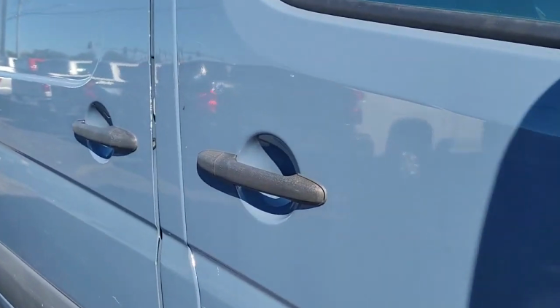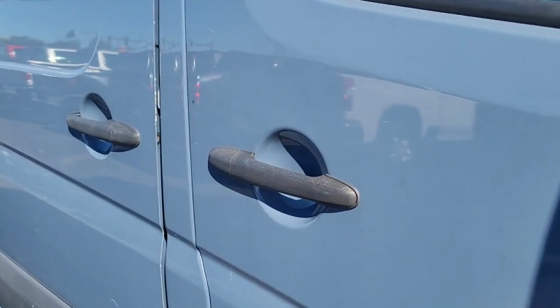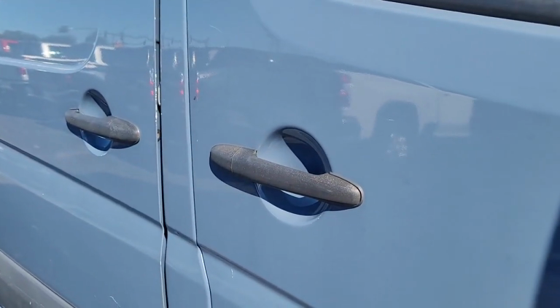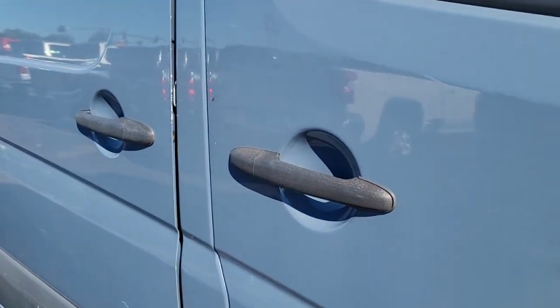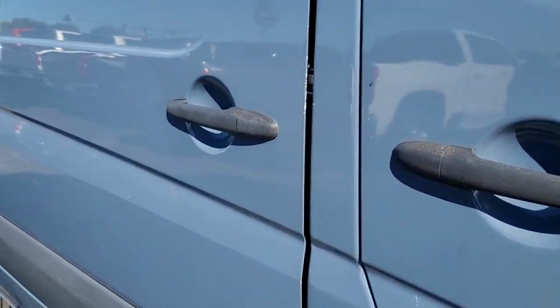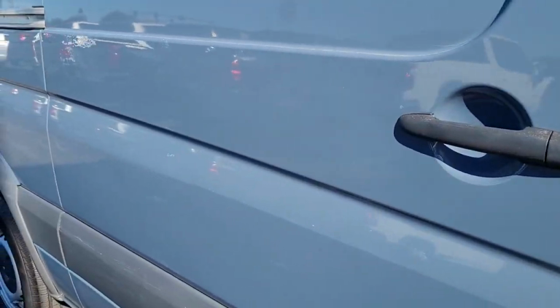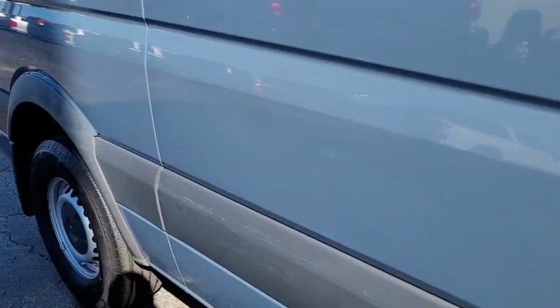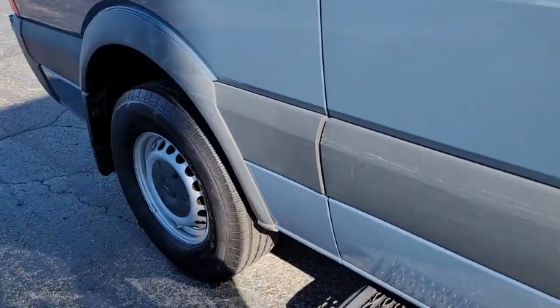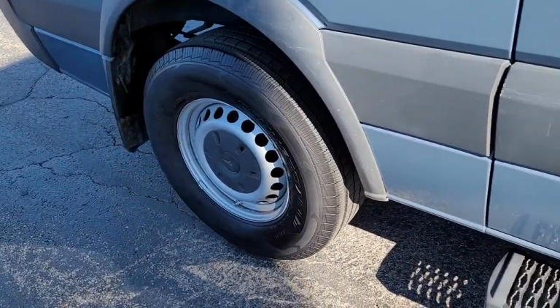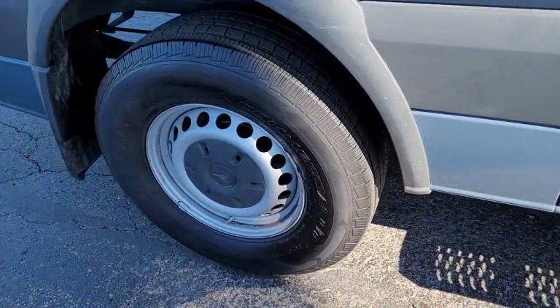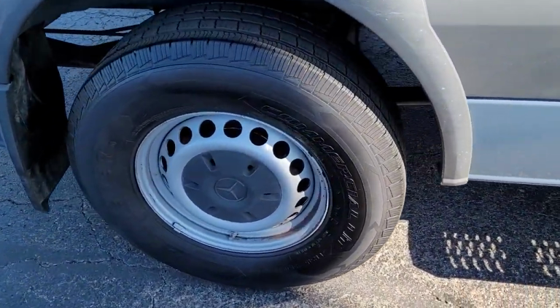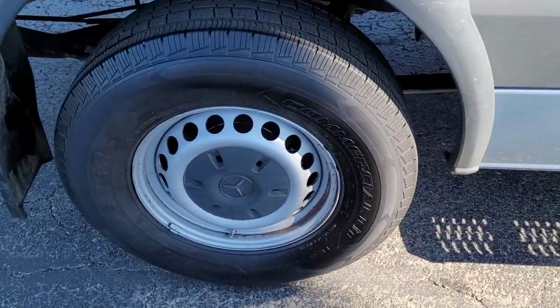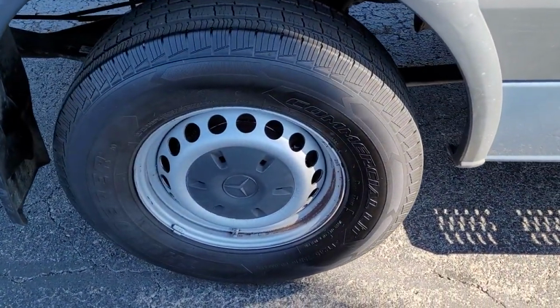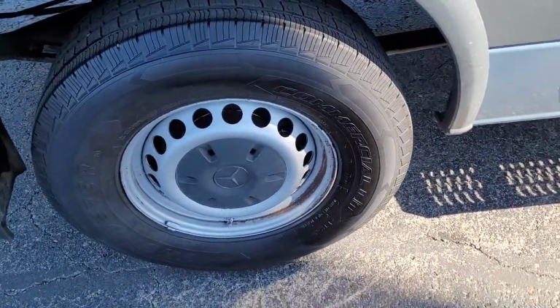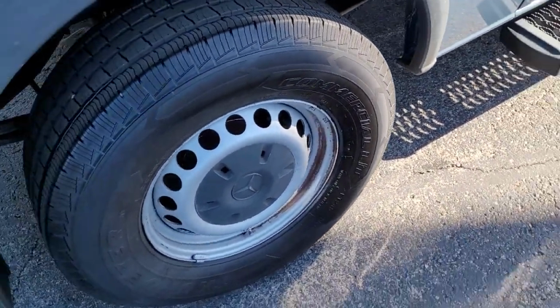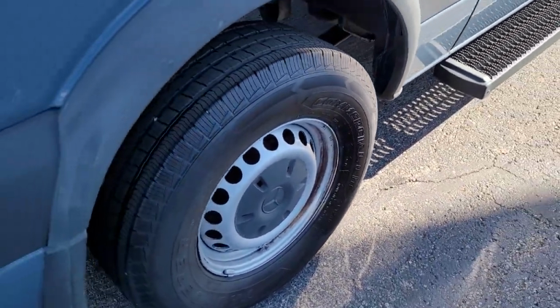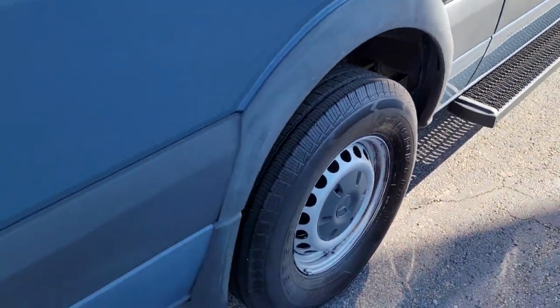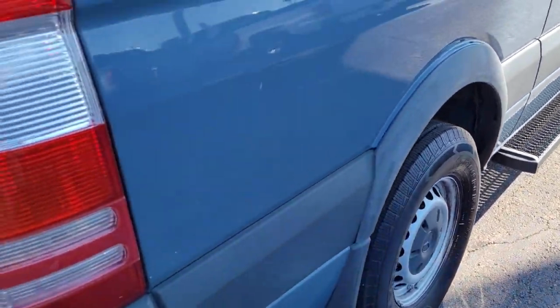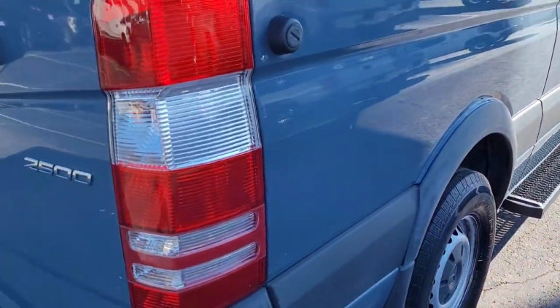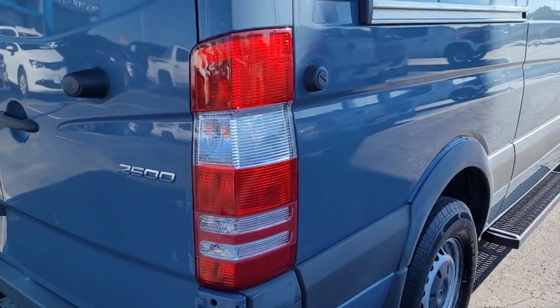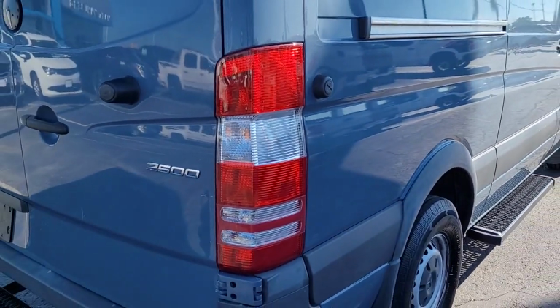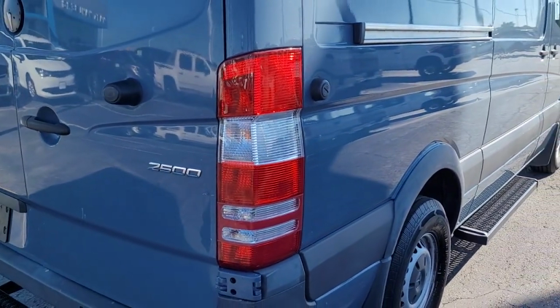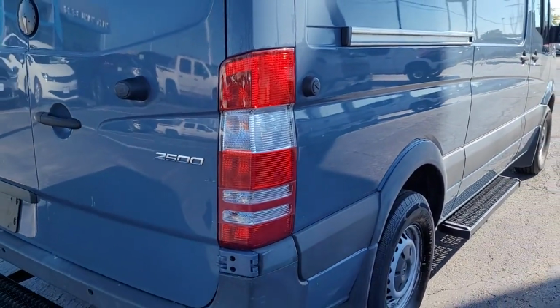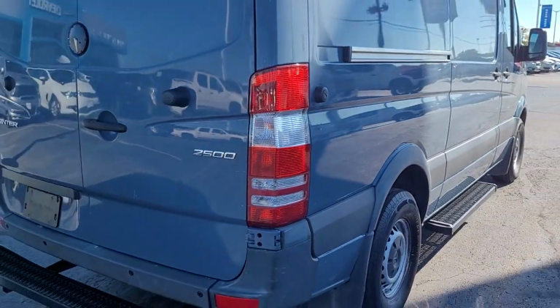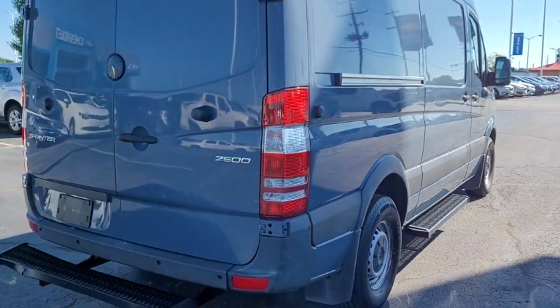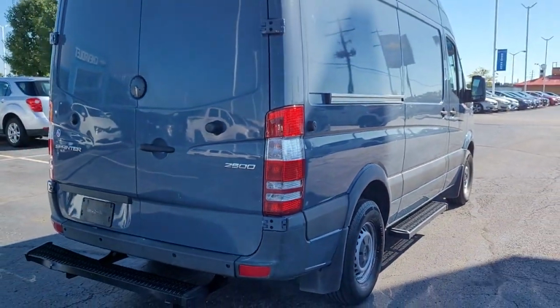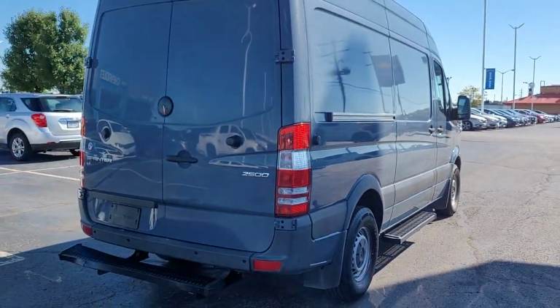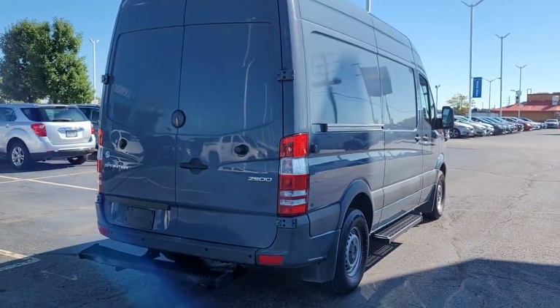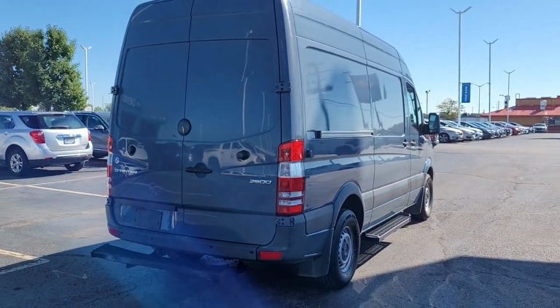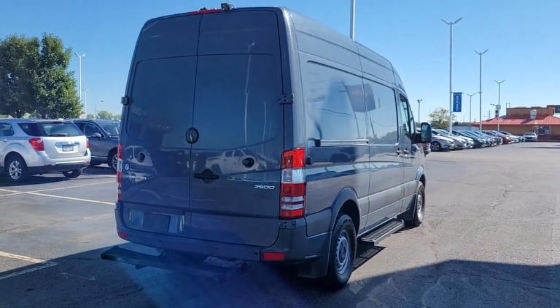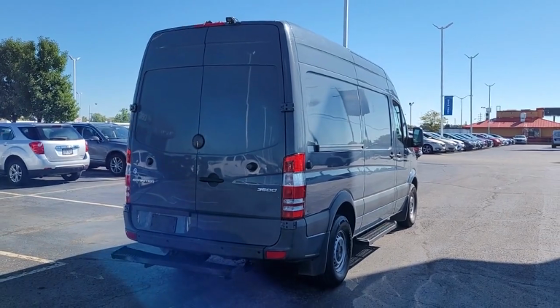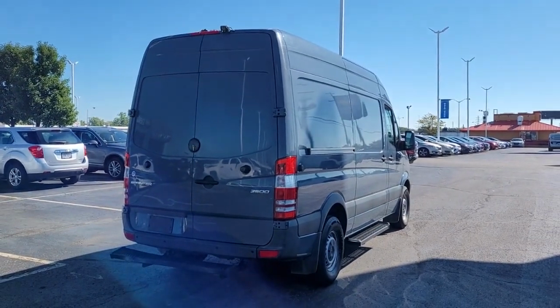Versatile and spacious, with available options such as active safety features, 4-wheel drive and diesel, this full-size van offers a premium quality platform for a host of possible applications. These are just some of the great options this vehicle comes with.